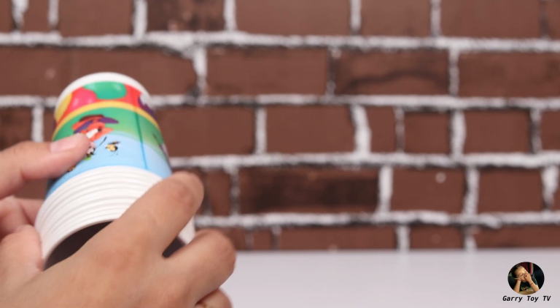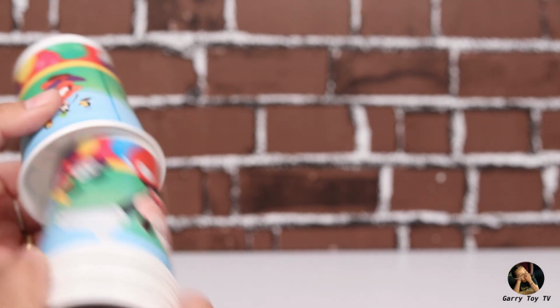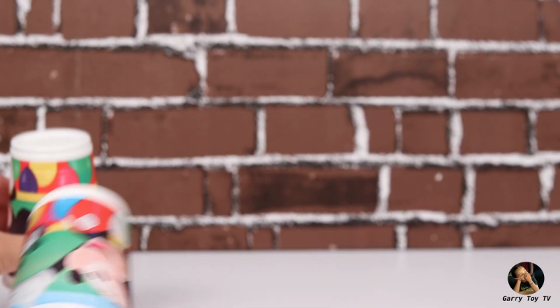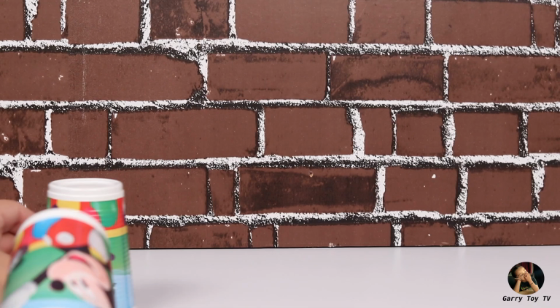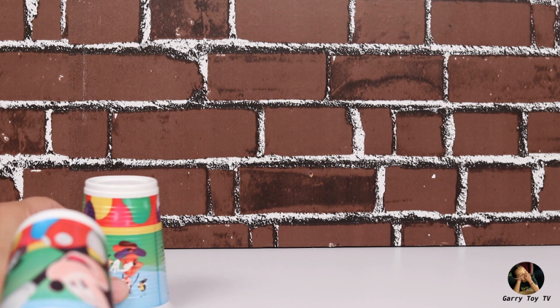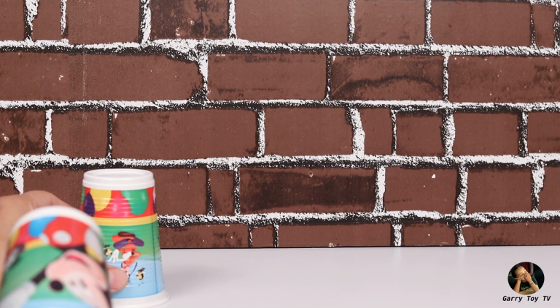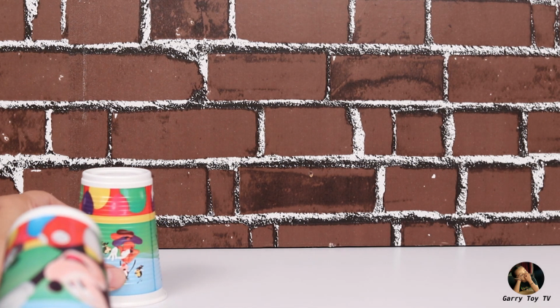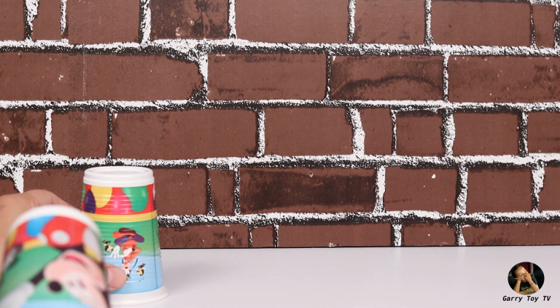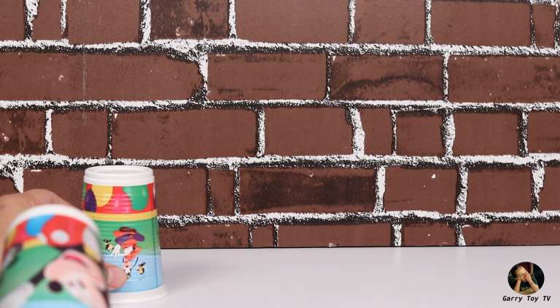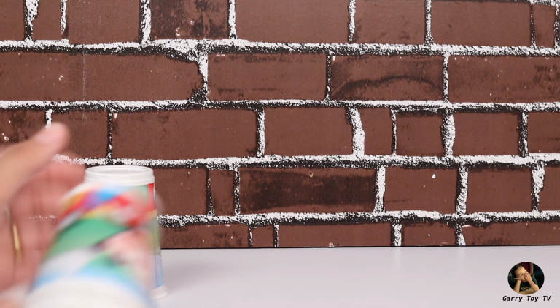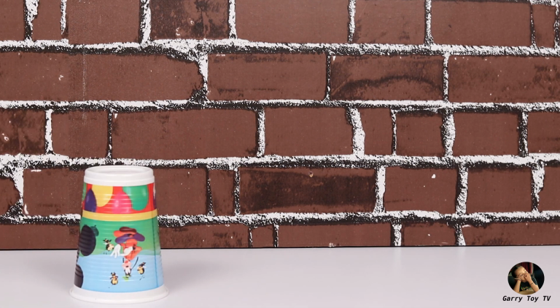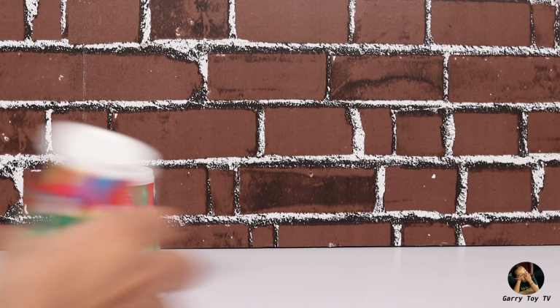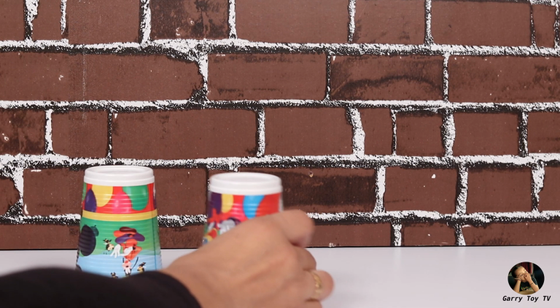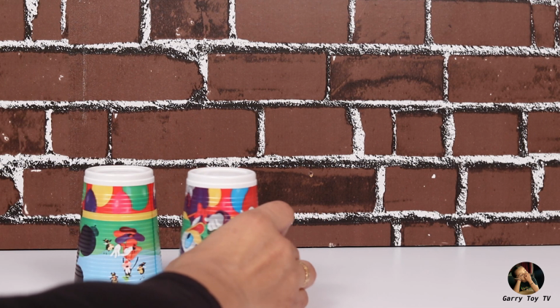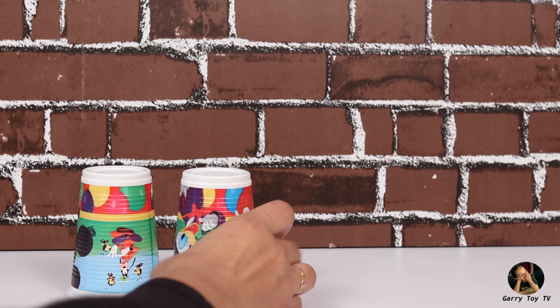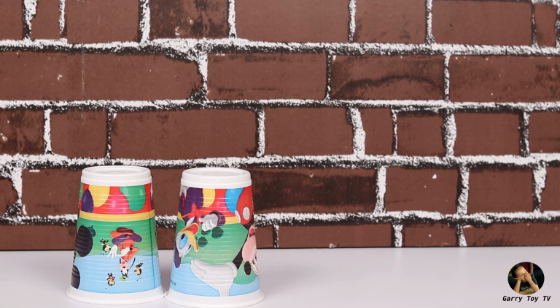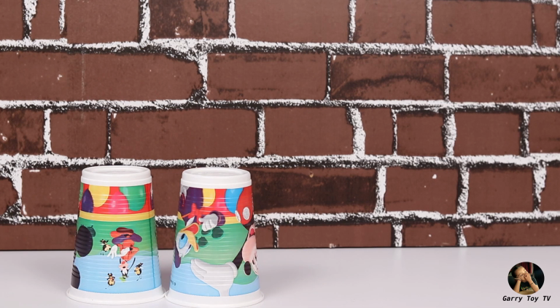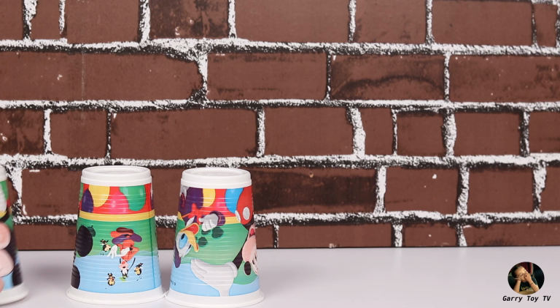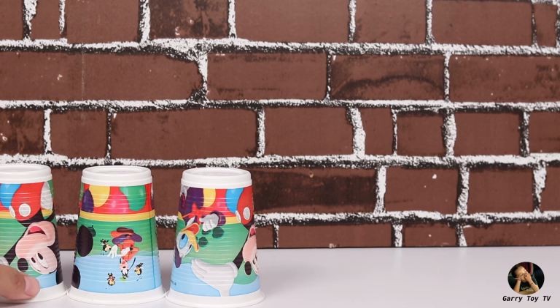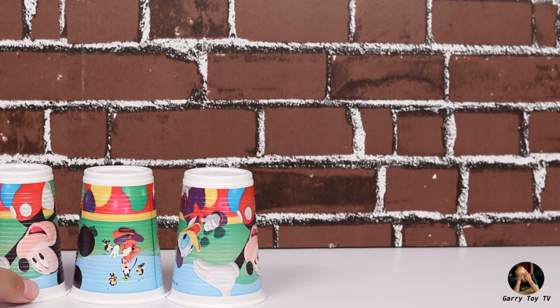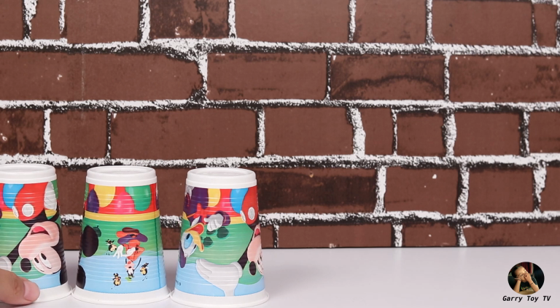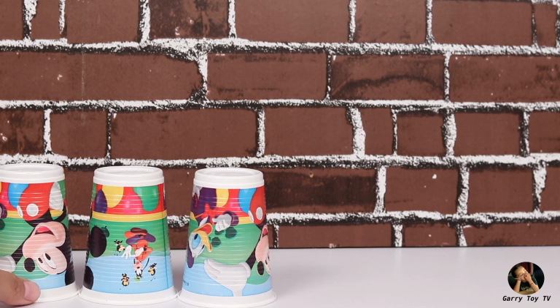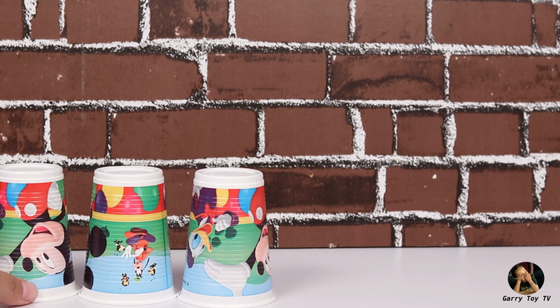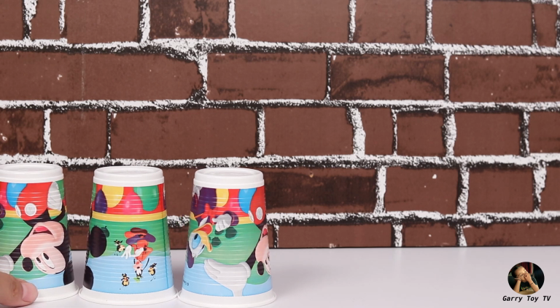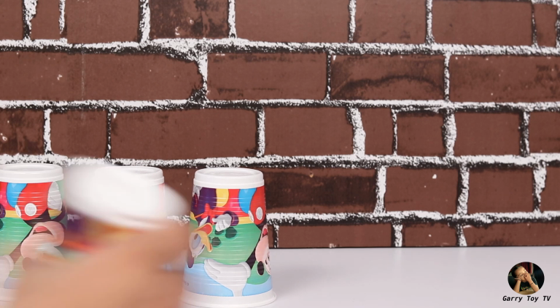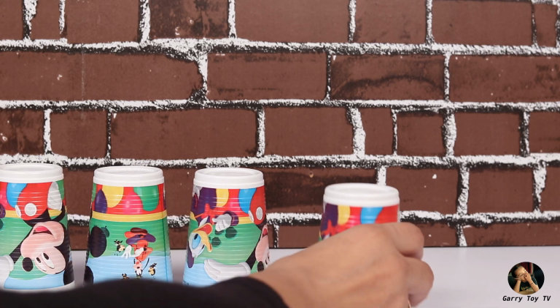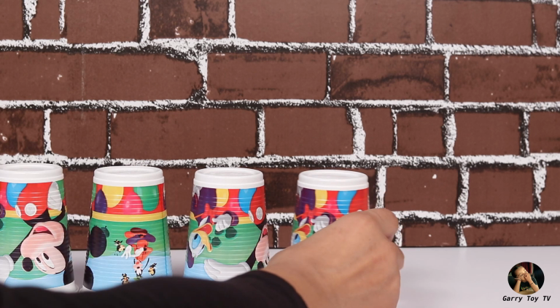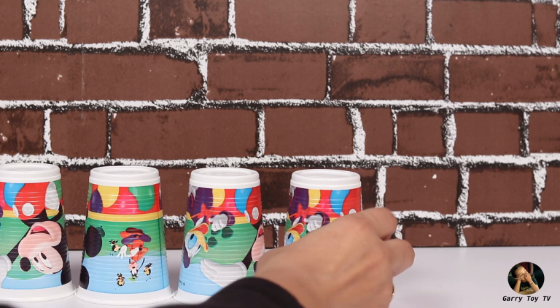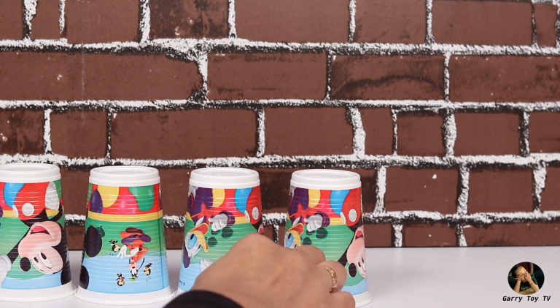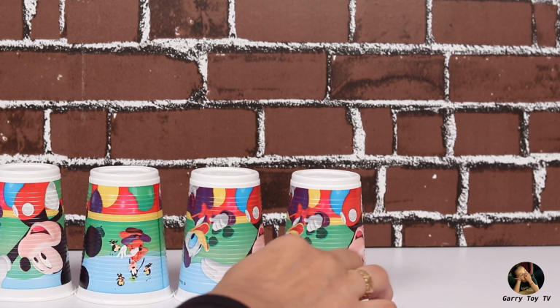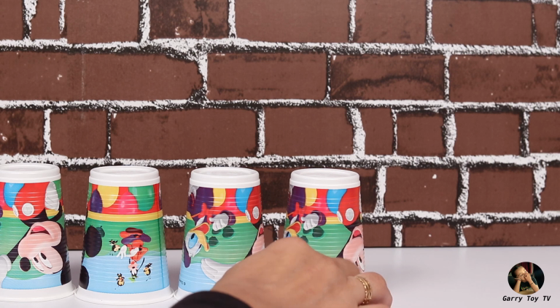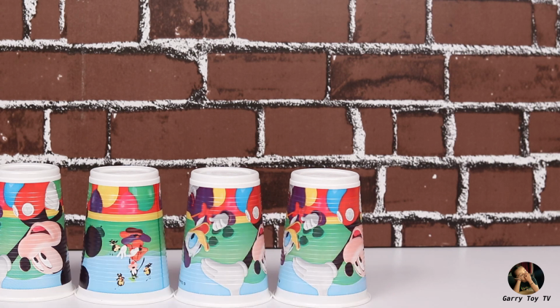Okay friends, now we have put the bullets on the wall as a target and set up glasses. I will set them first so that we can see the shooting power of this gun.